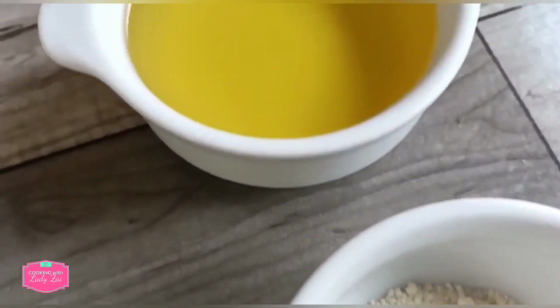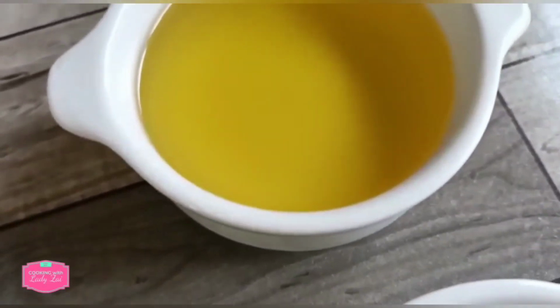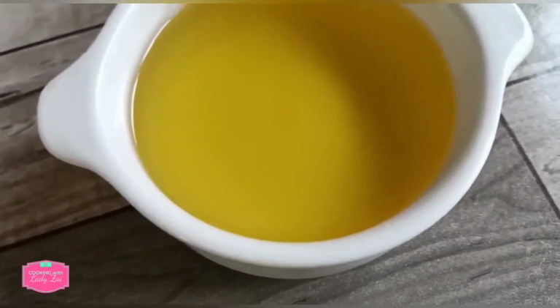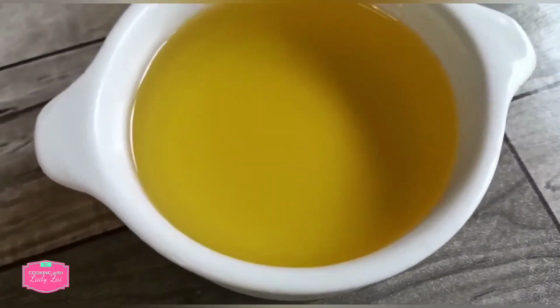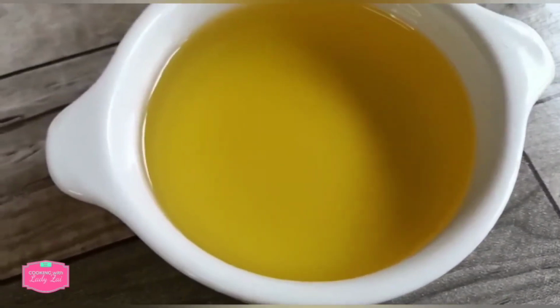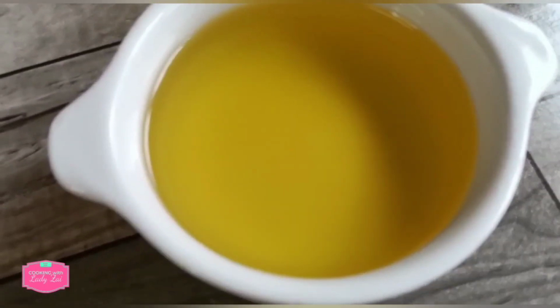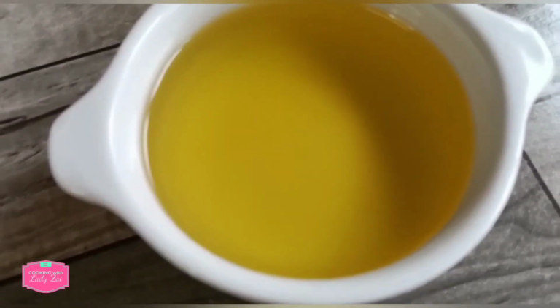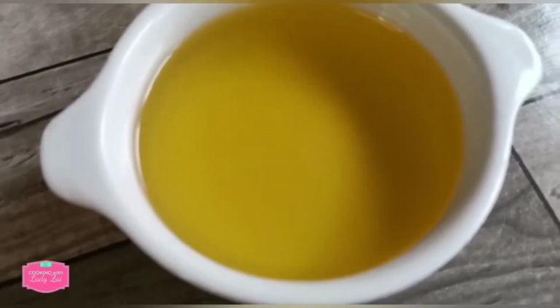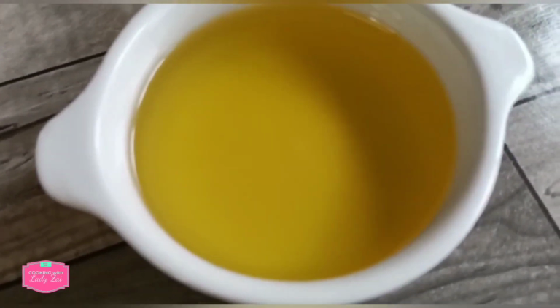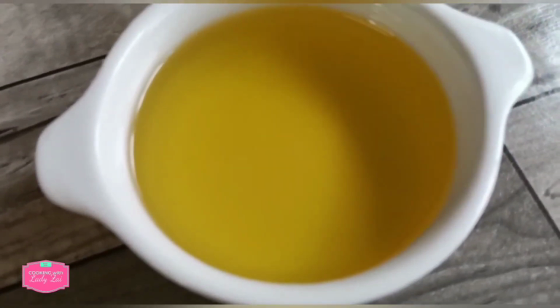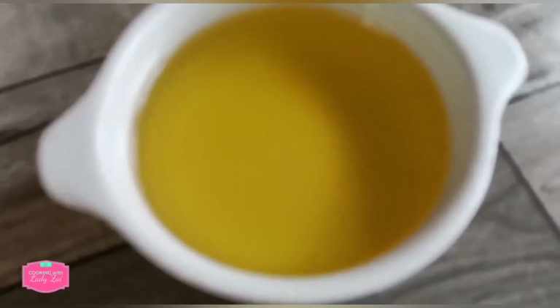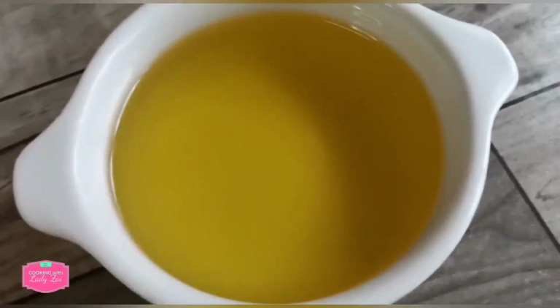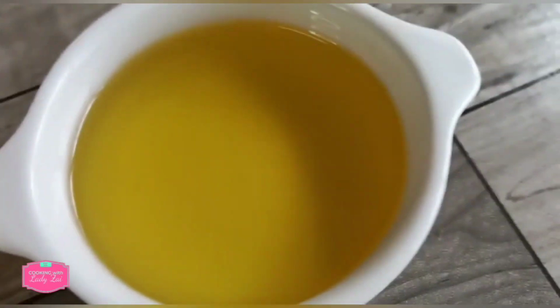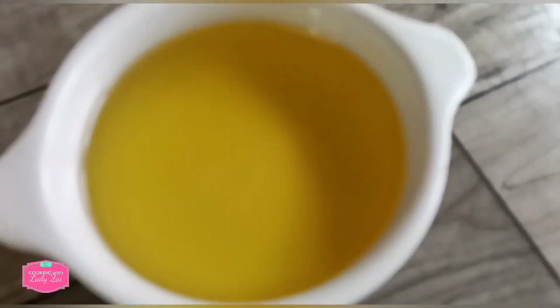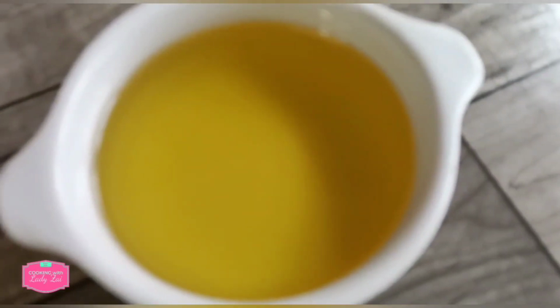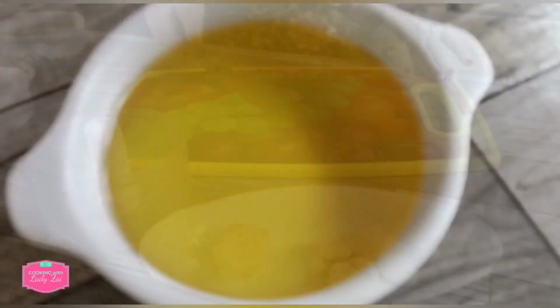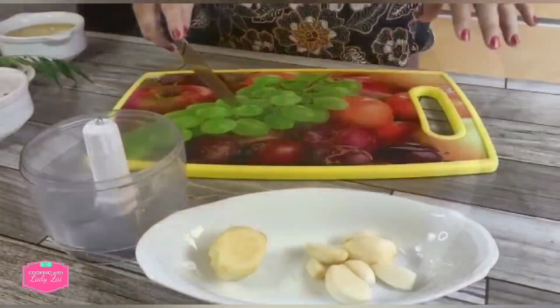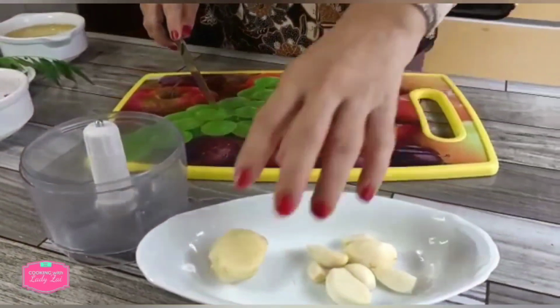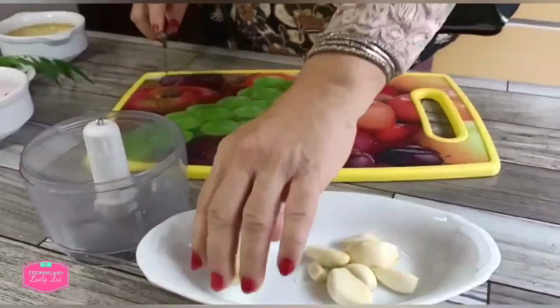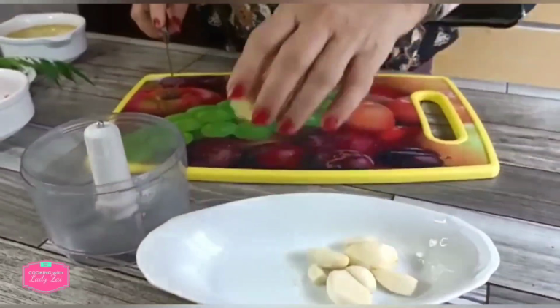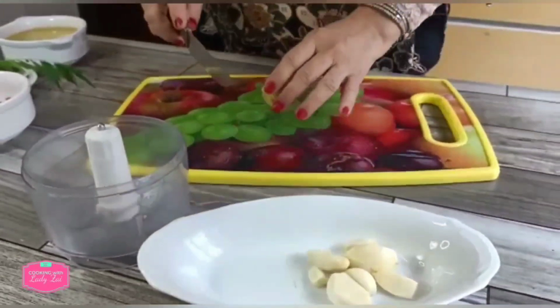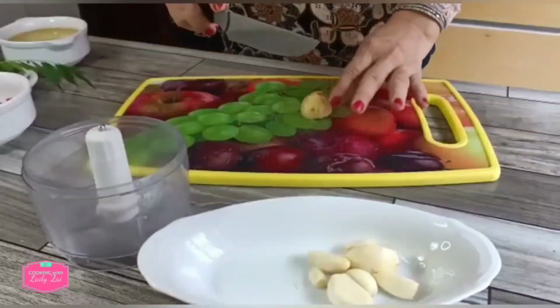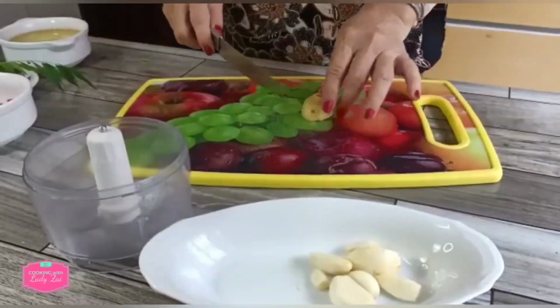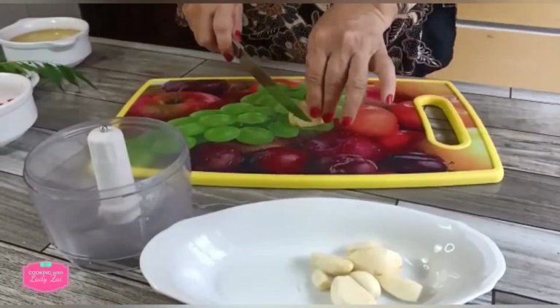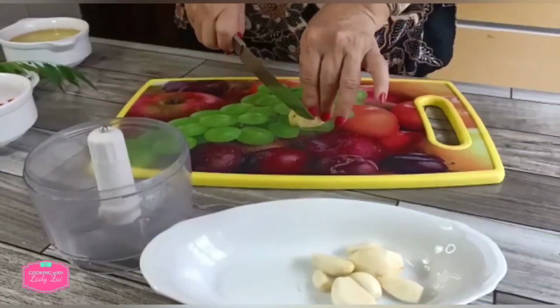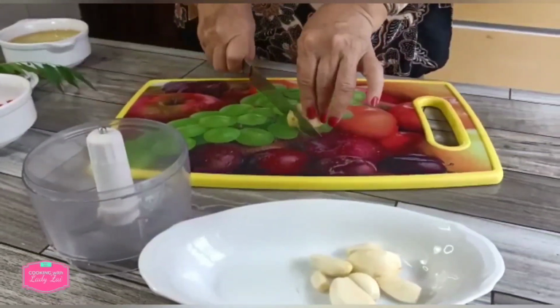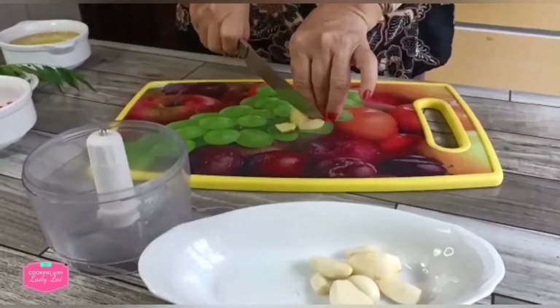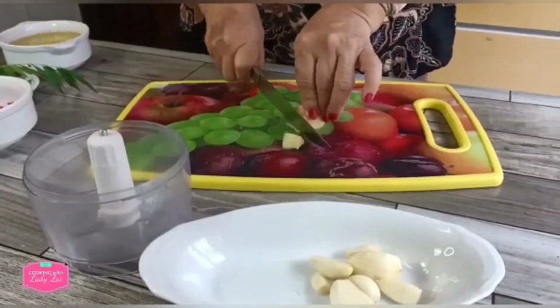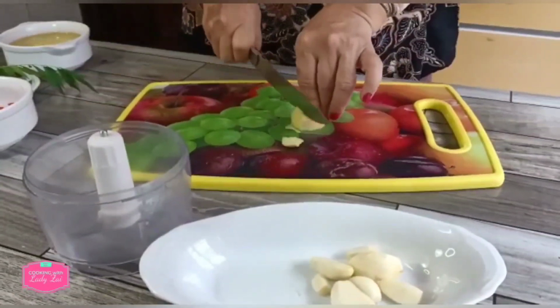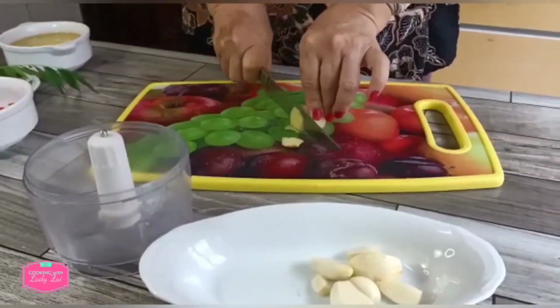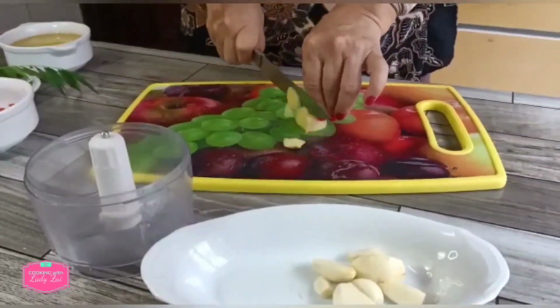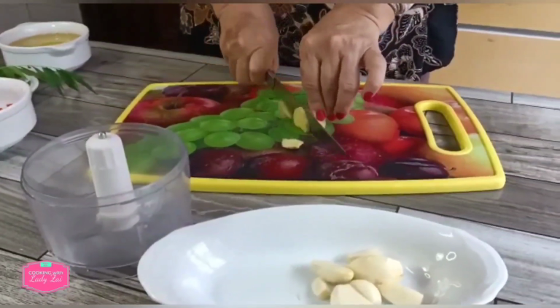We heat up the oil. First, we grind the ginger and the garlic coarsely.